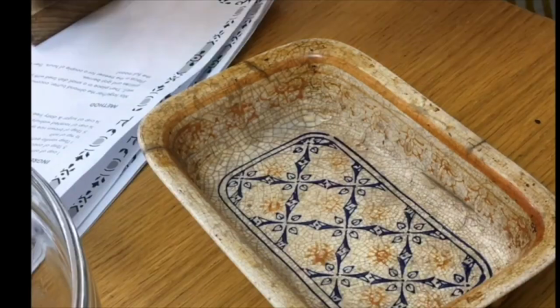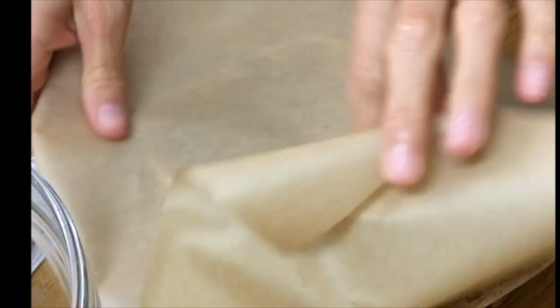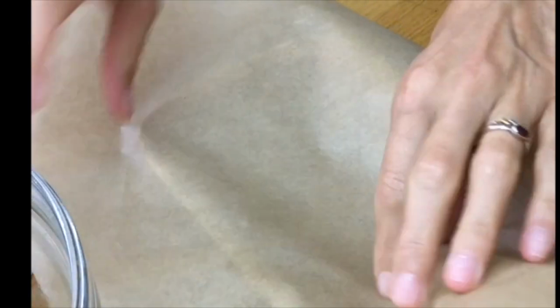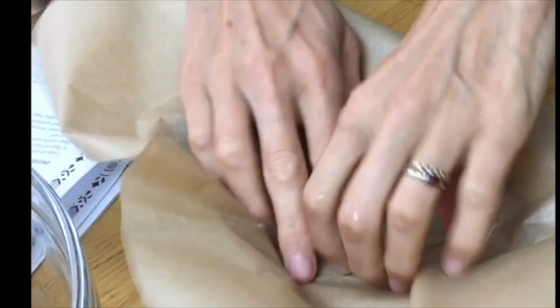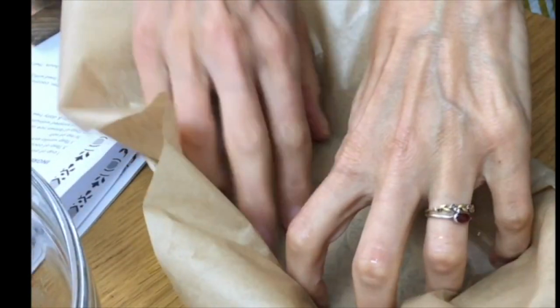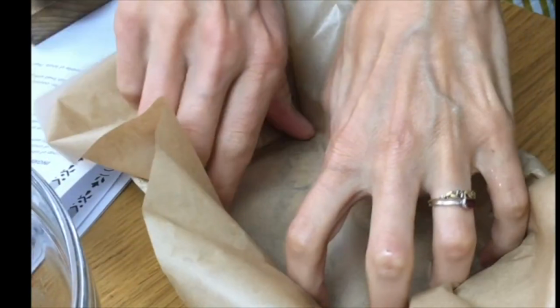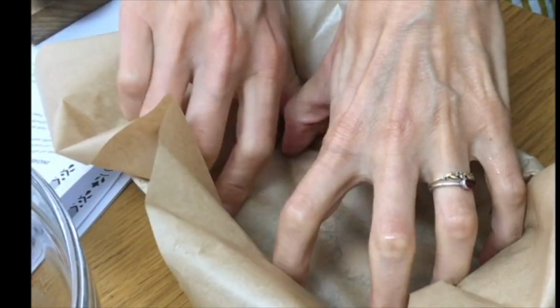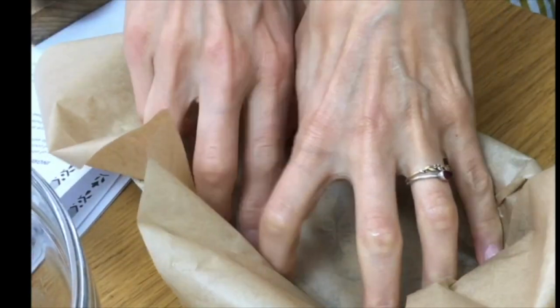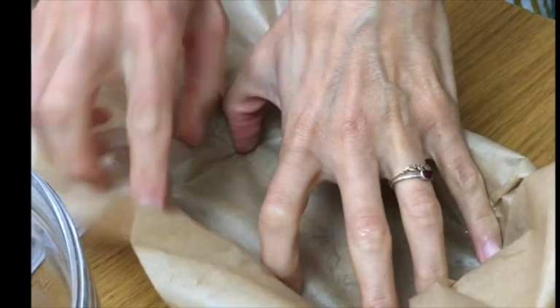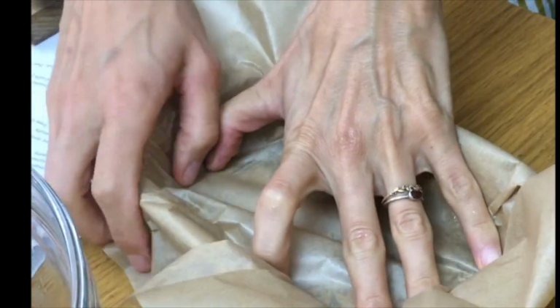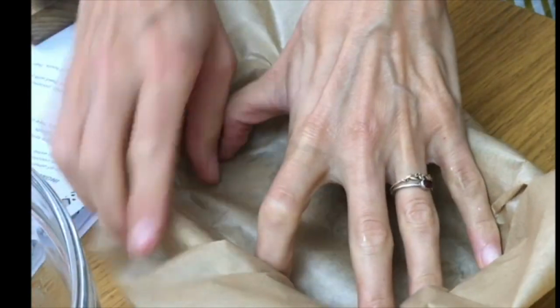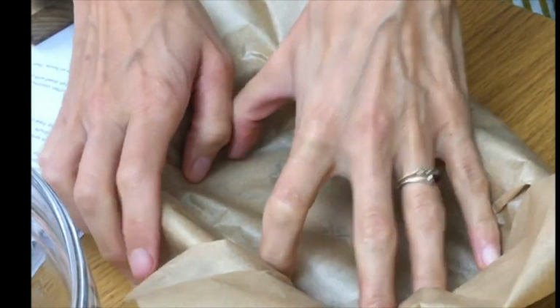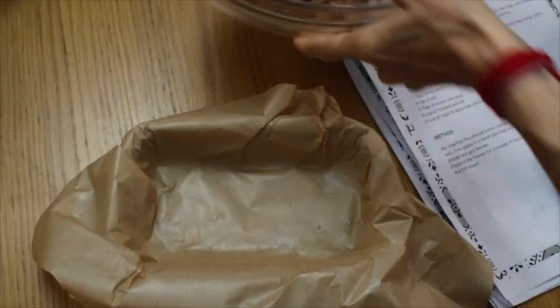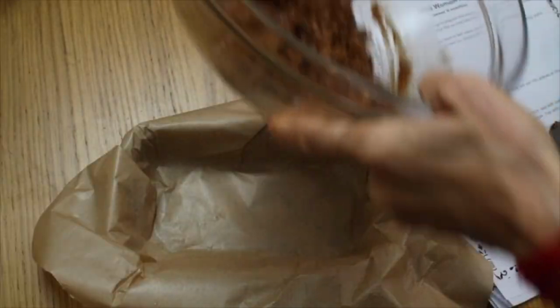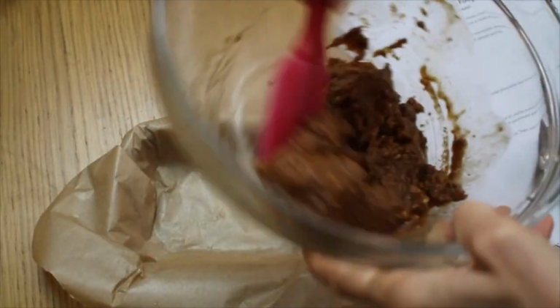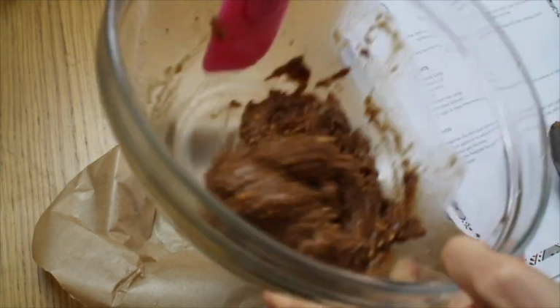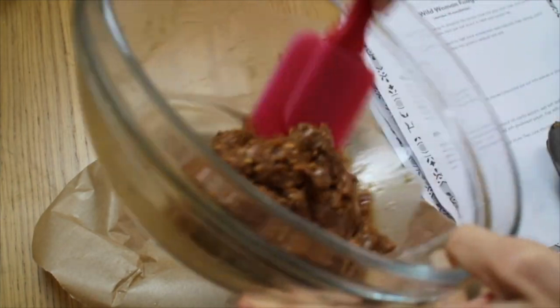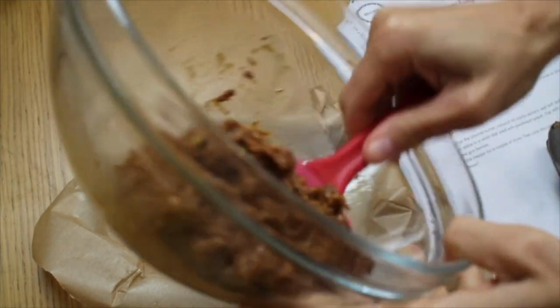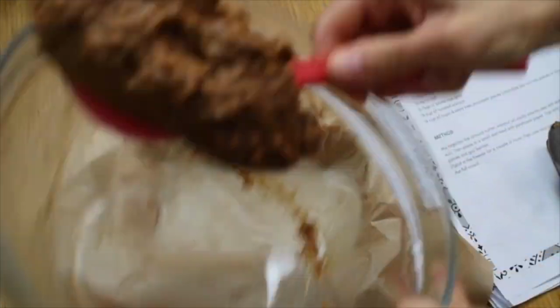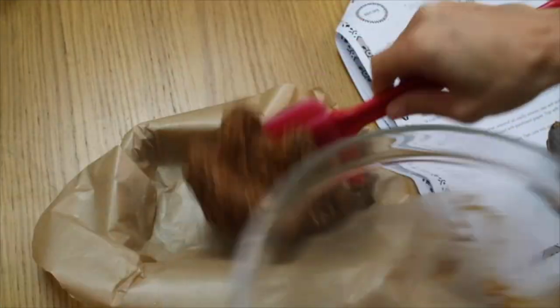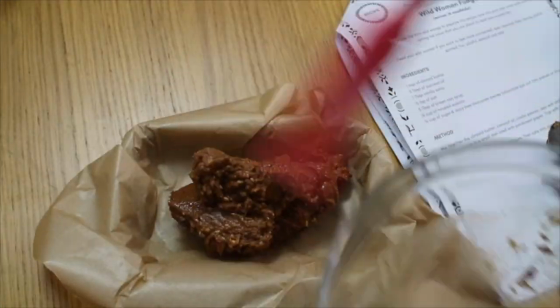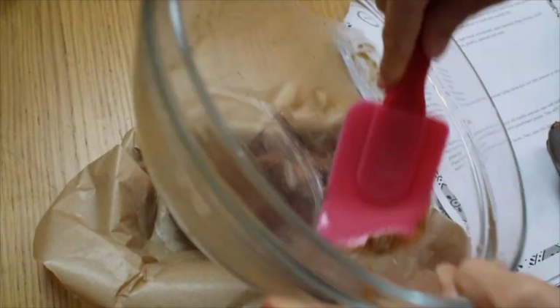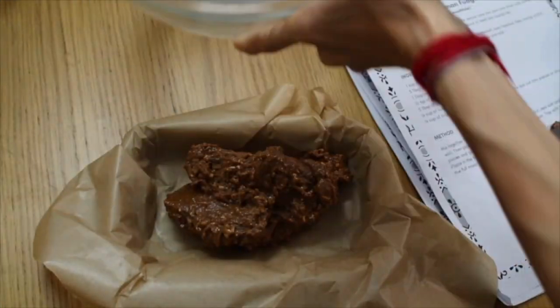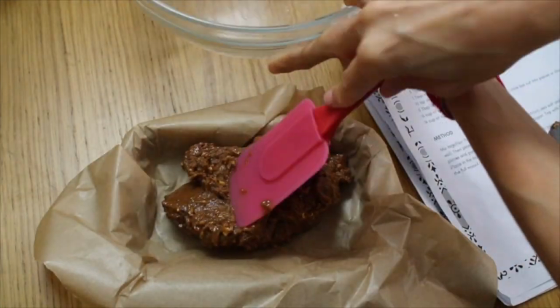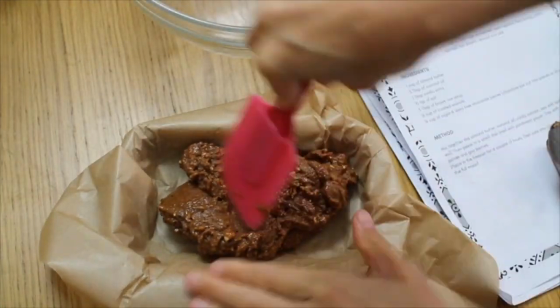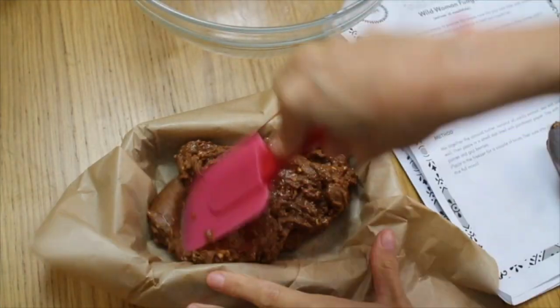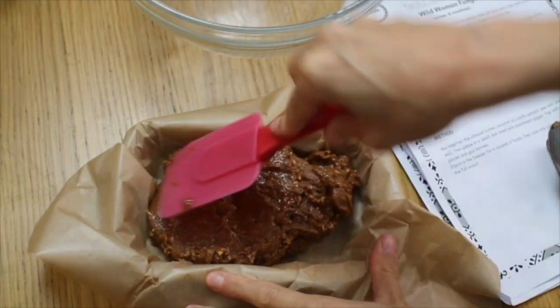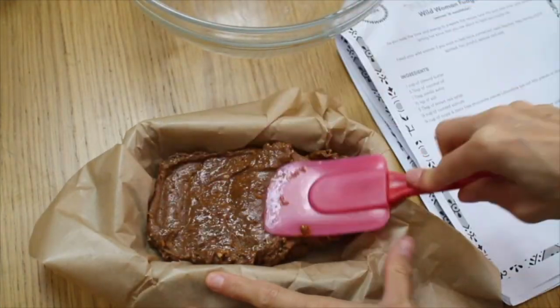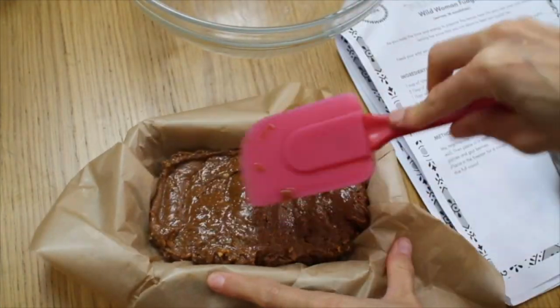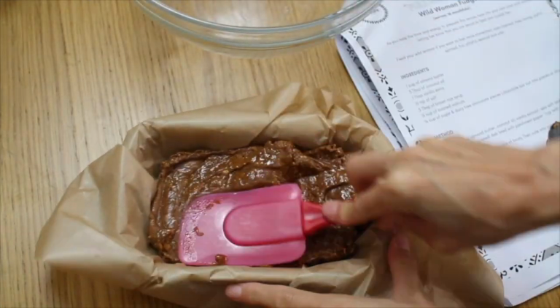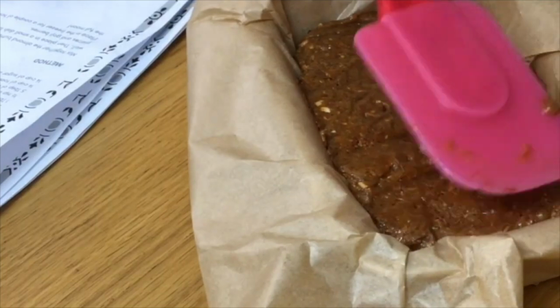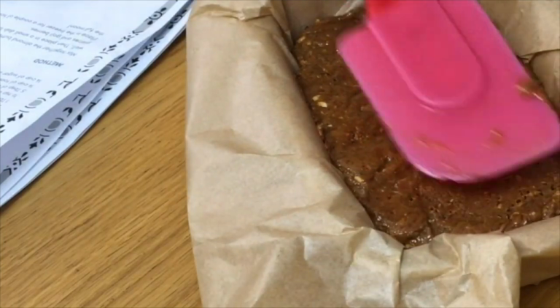Line a dish with parchment paper. Spoon the mixture in. Pat and smooth it down.